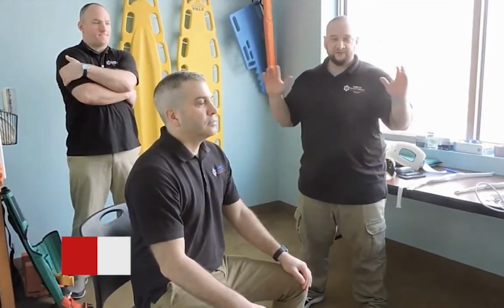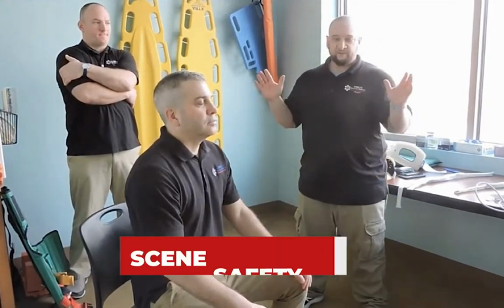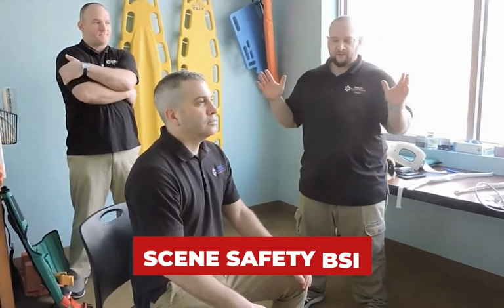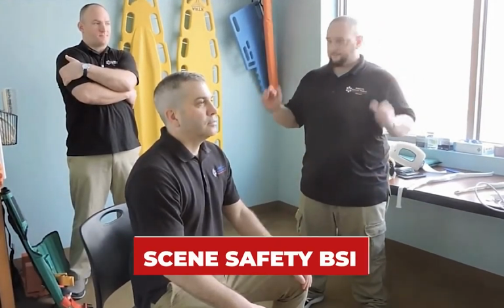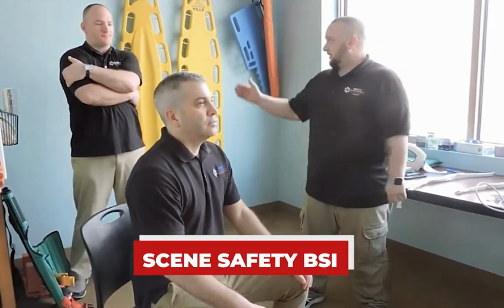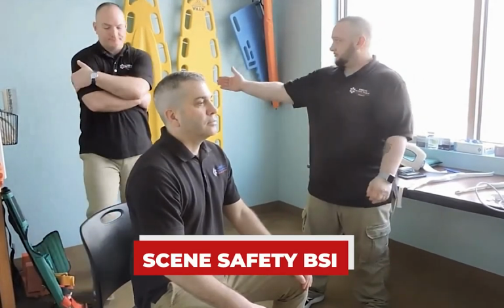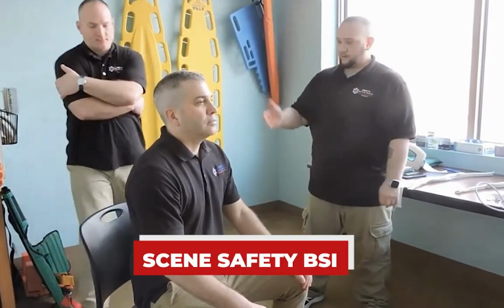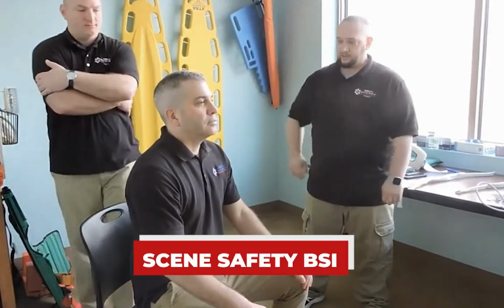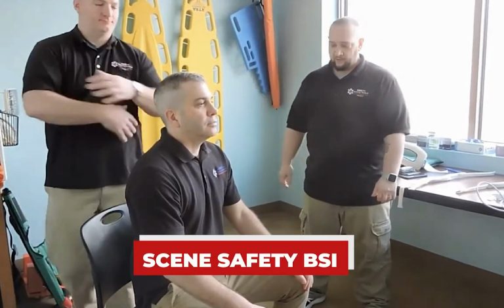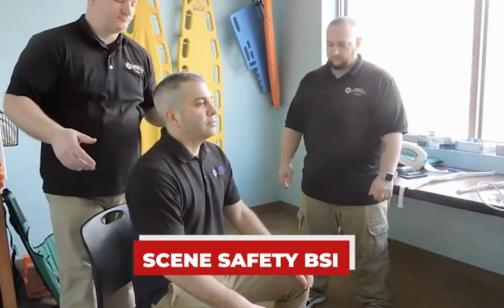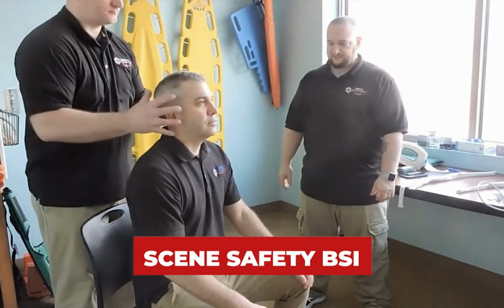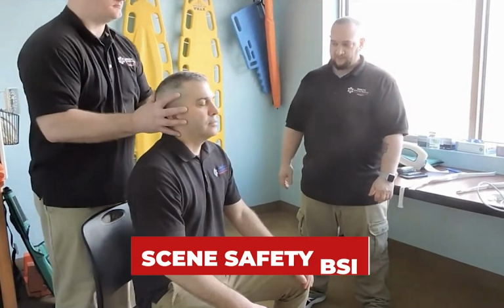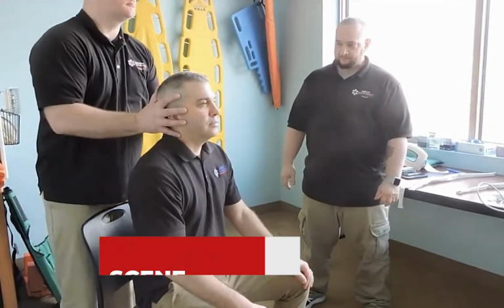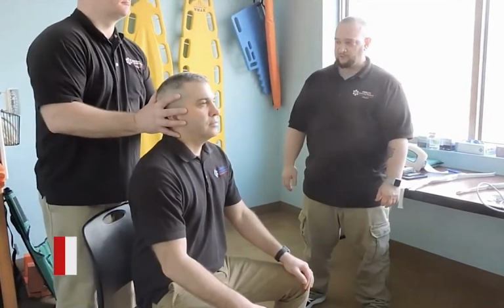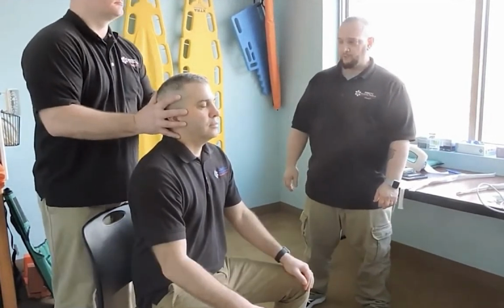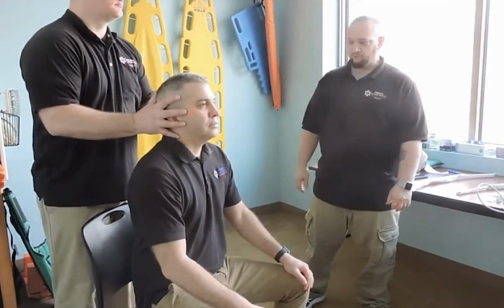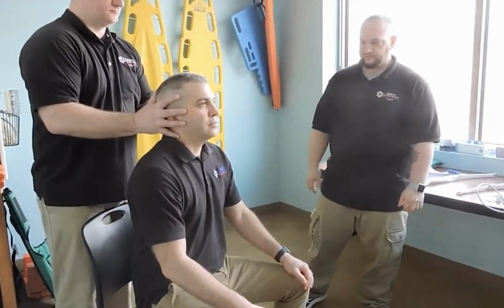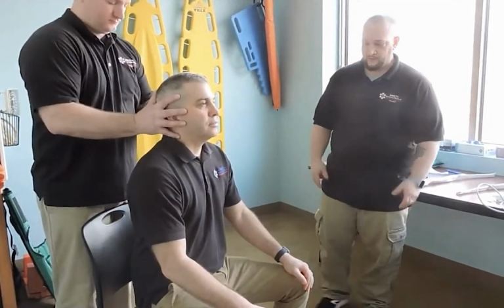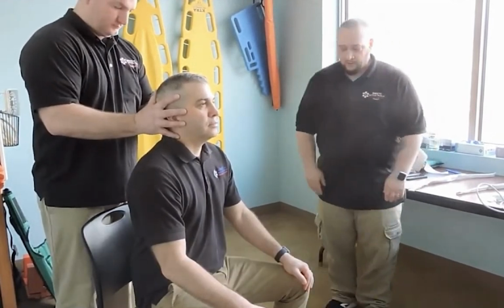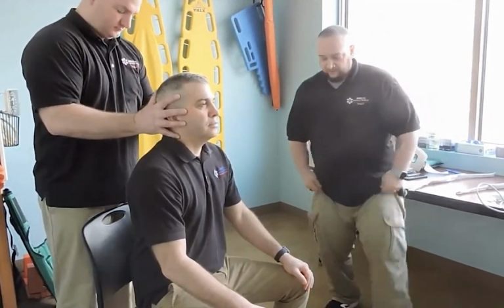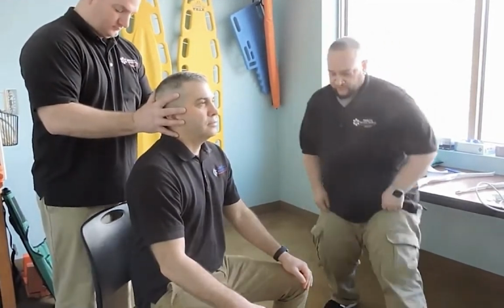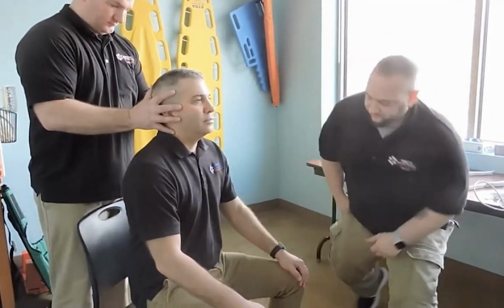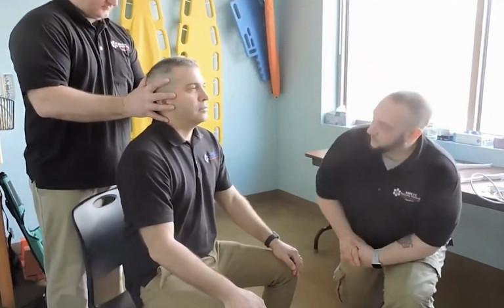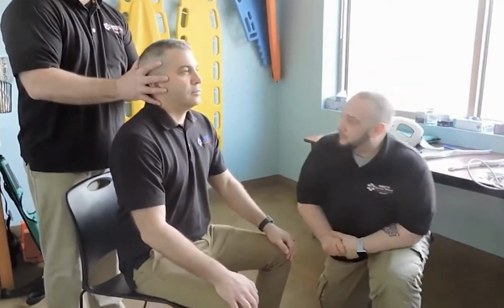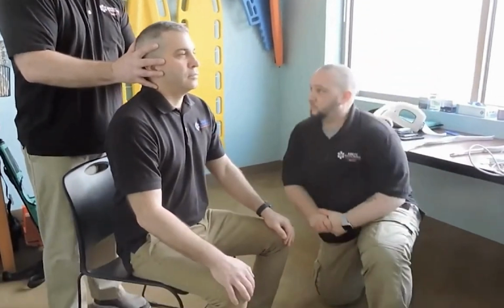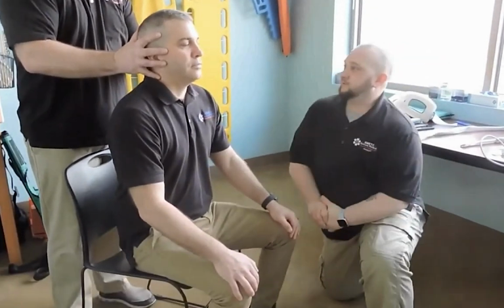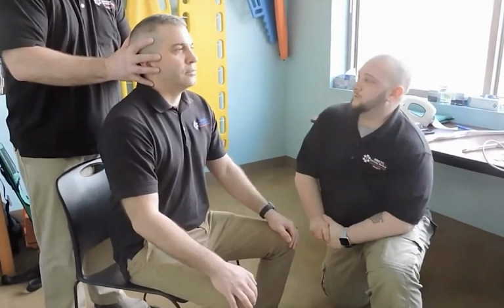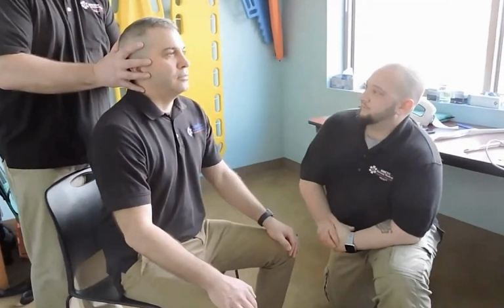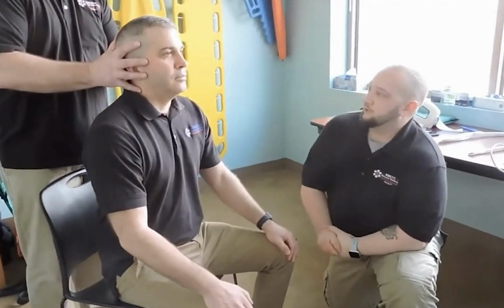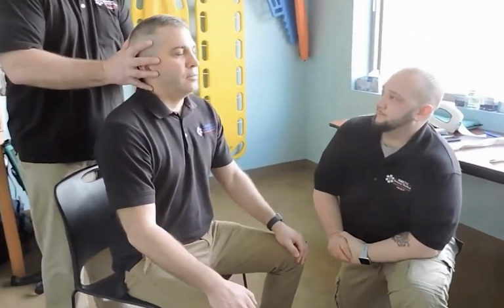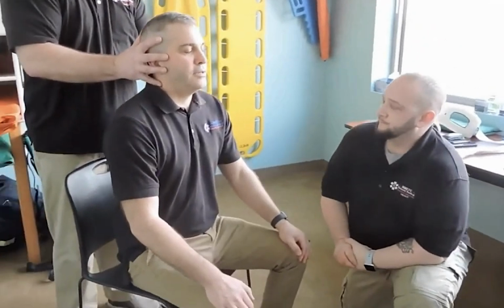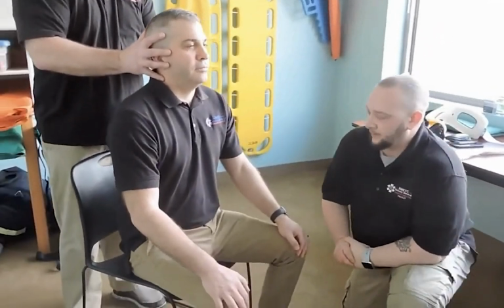Scene safety, BSI. I'm going to direct my partner to take inline mobilization of the C-spine. Make sure you keep them in a neutral position. I'm going to introduce myself — sir, how you doing? My name is Joe with the ambulance company. You okay if I check you out today? Yes. Okay.